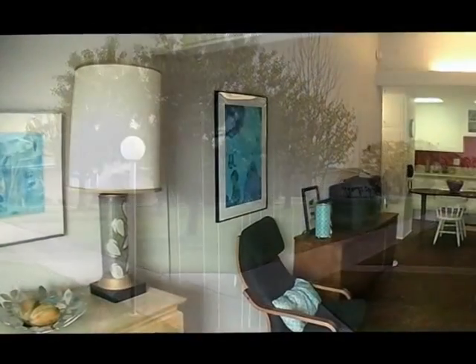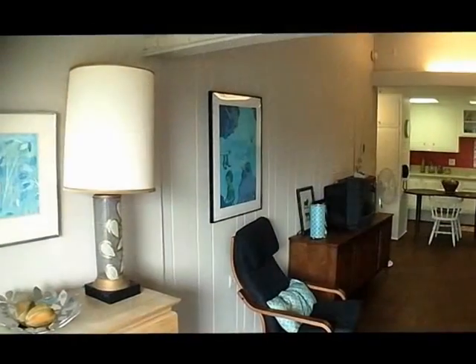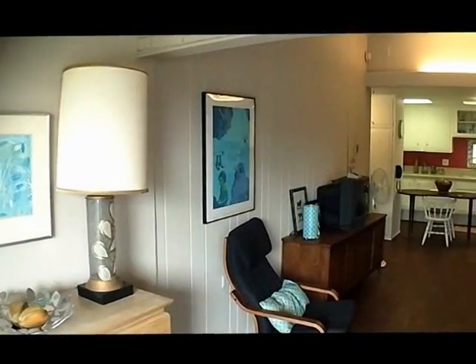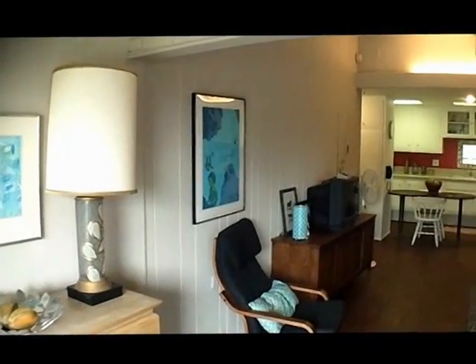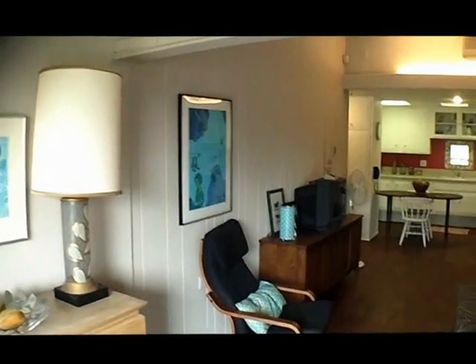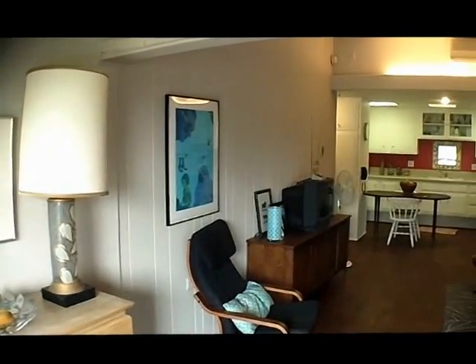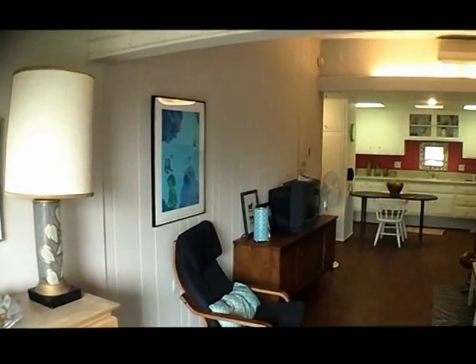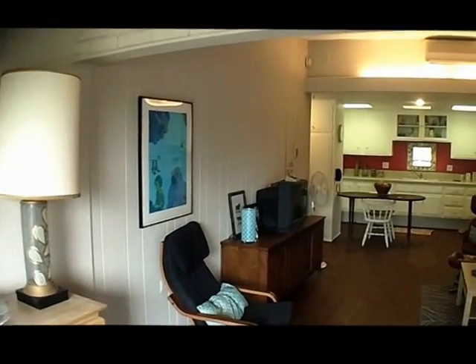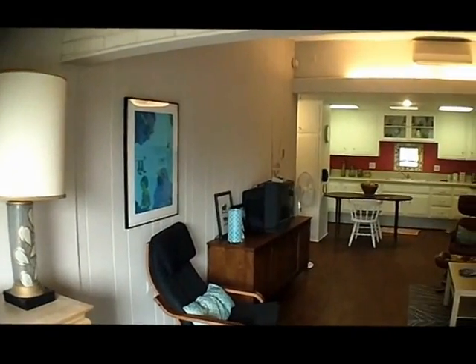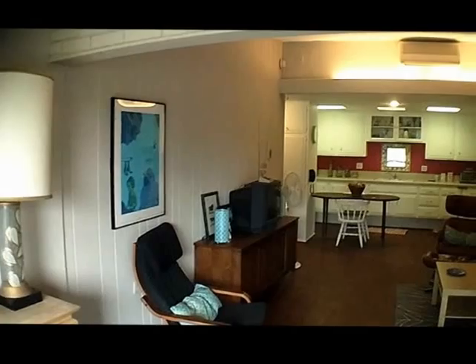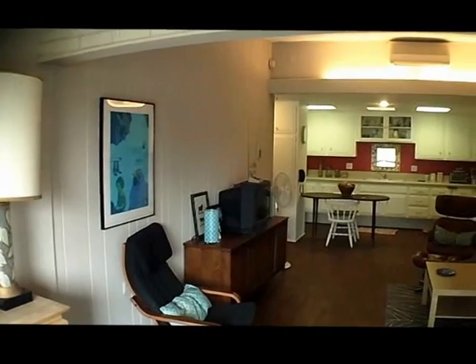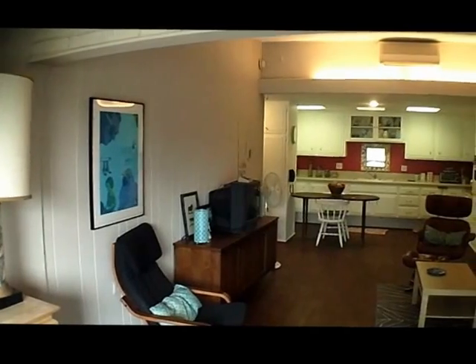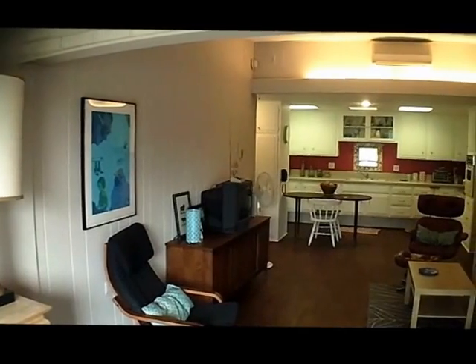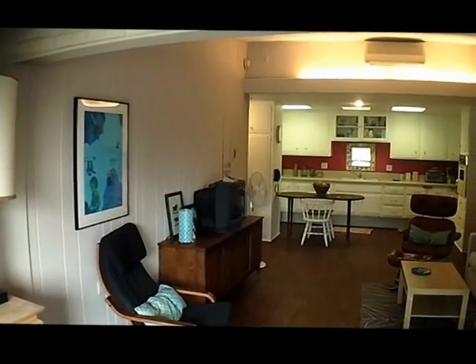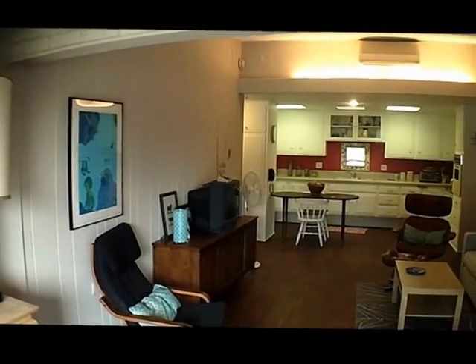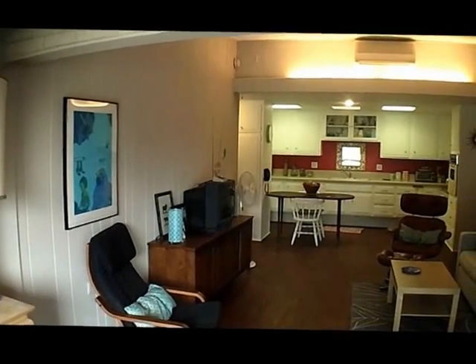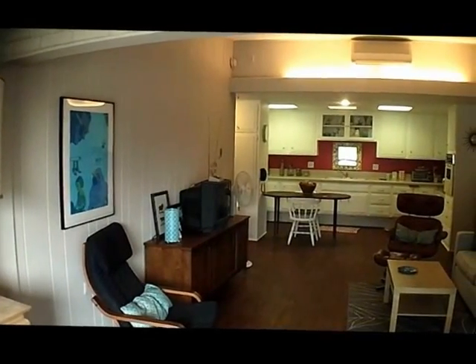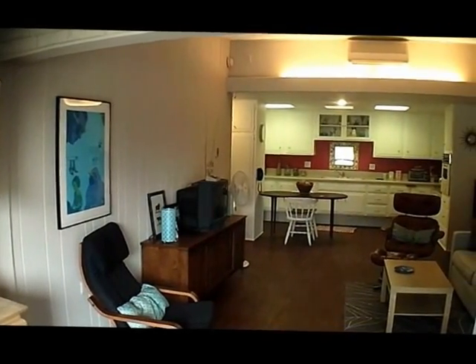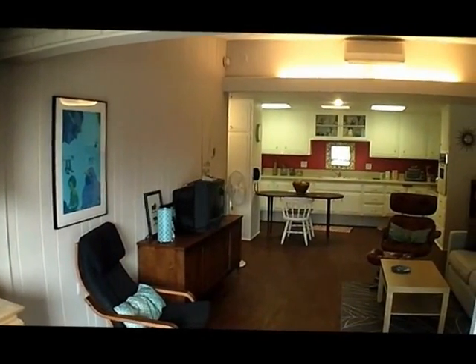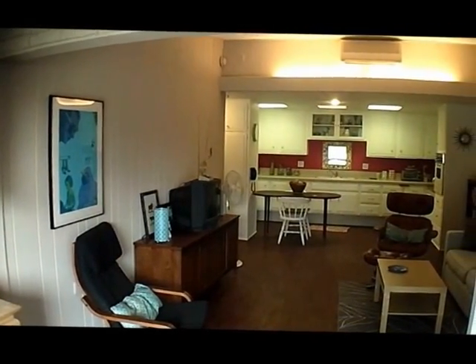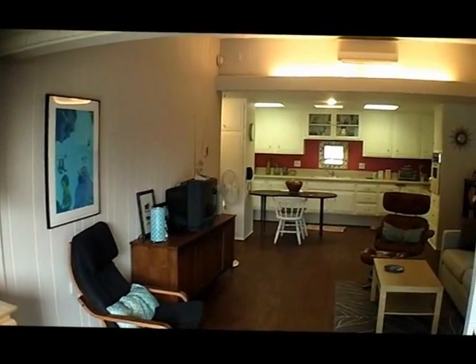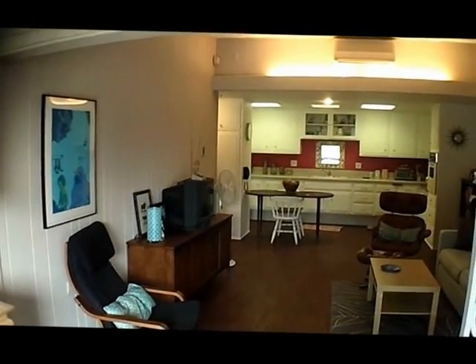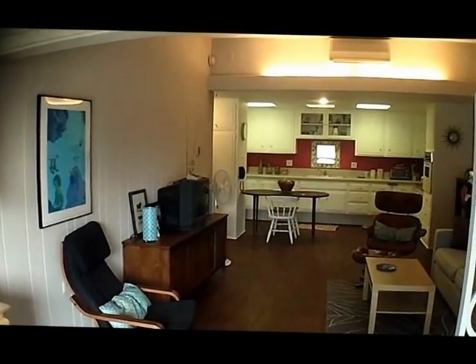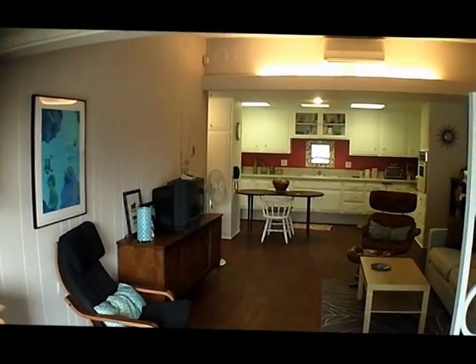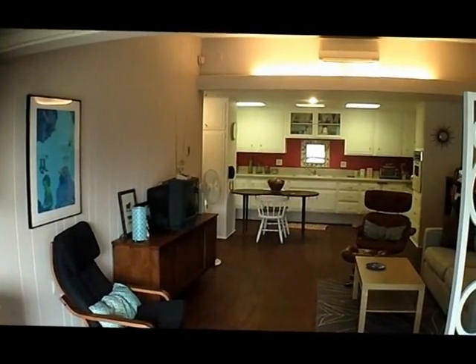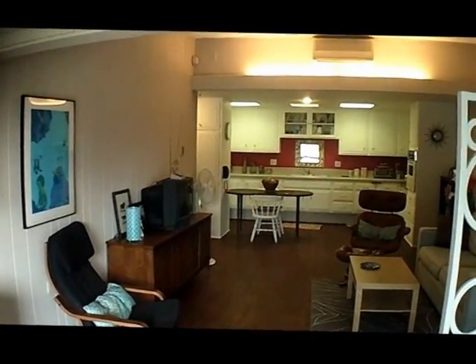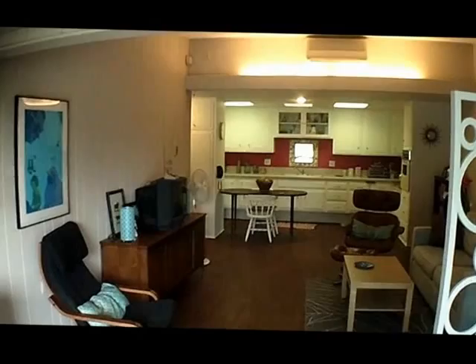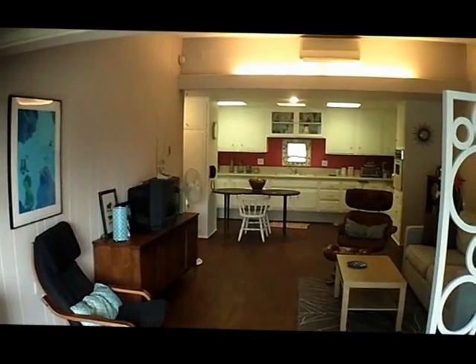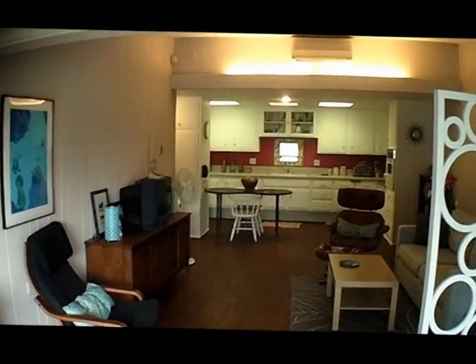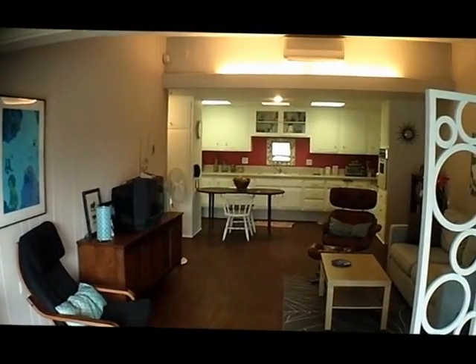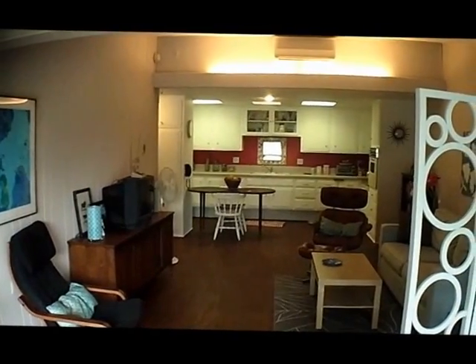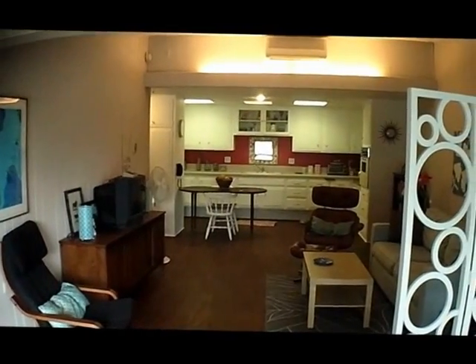Now we're in the living room looking back towards the kitchen. The living room's had a heat pump added into it. It's been repainted and it's got vinyl type wood flooring.